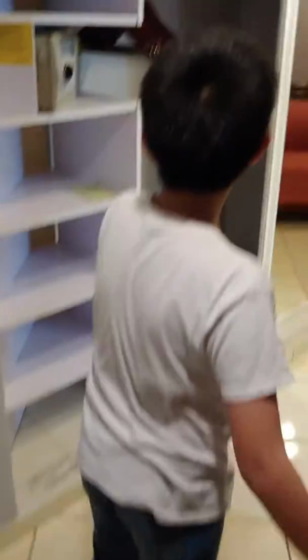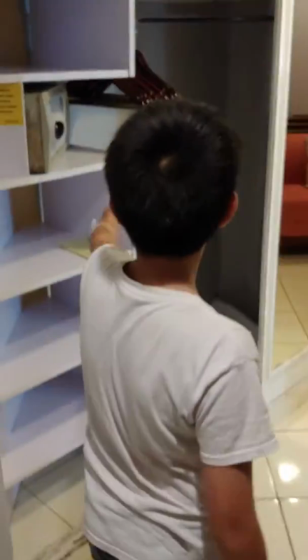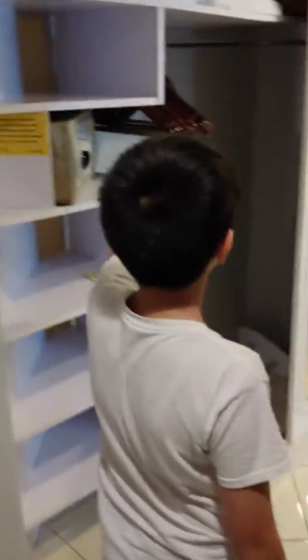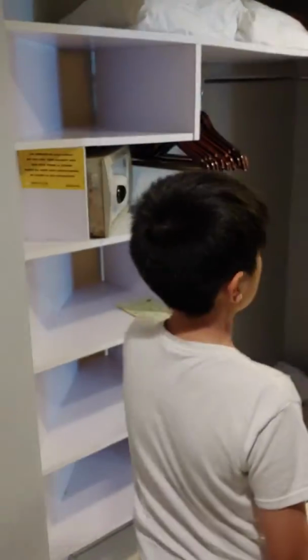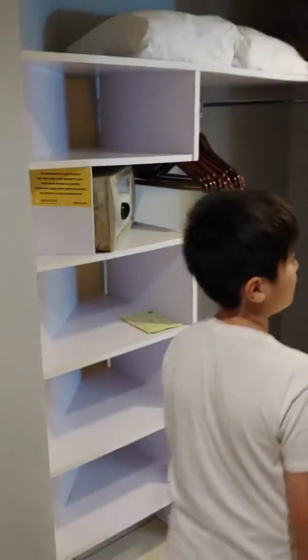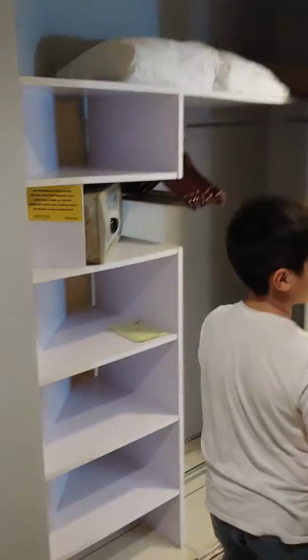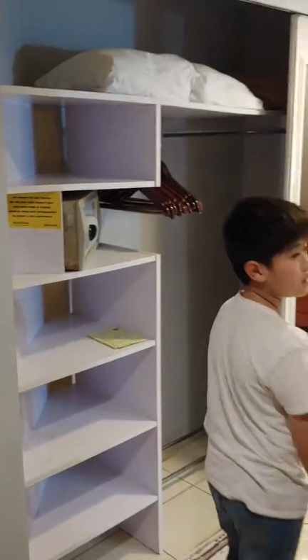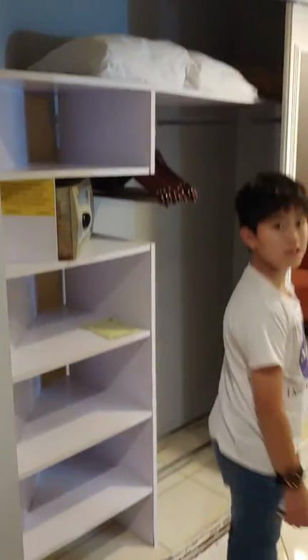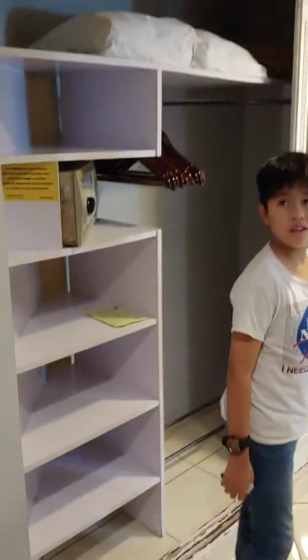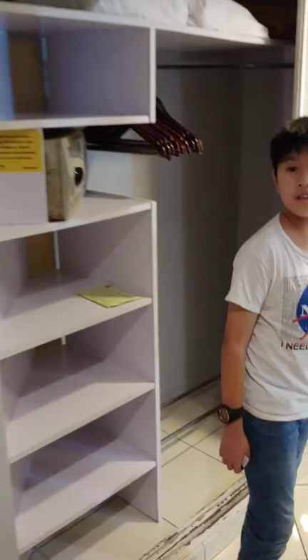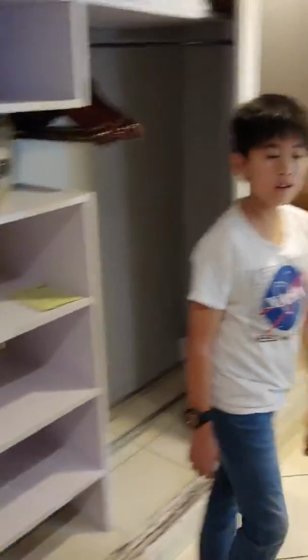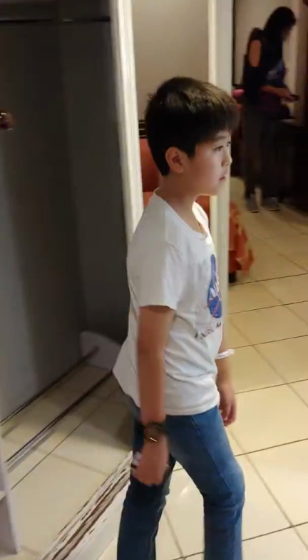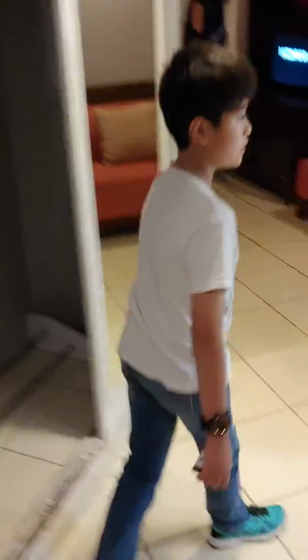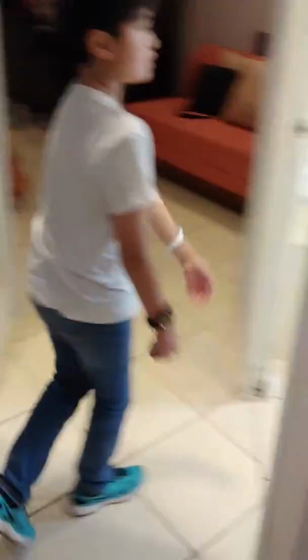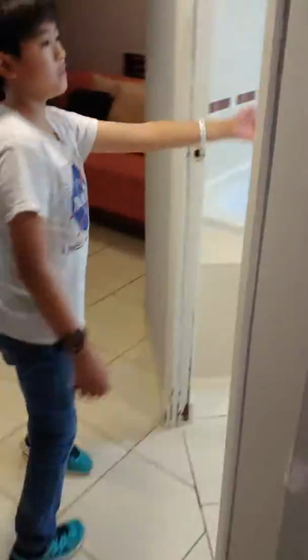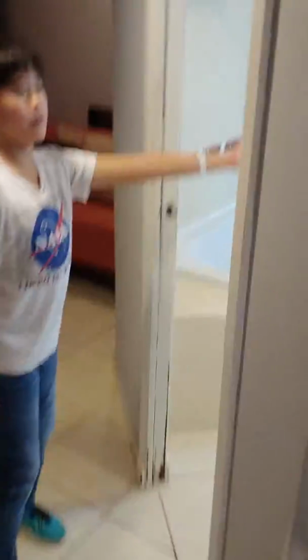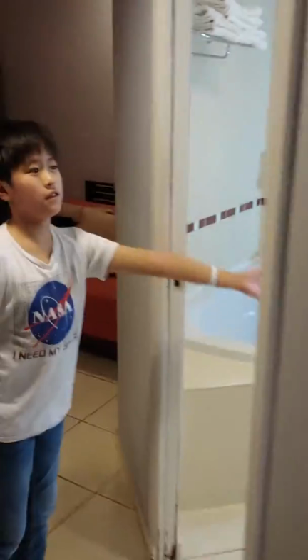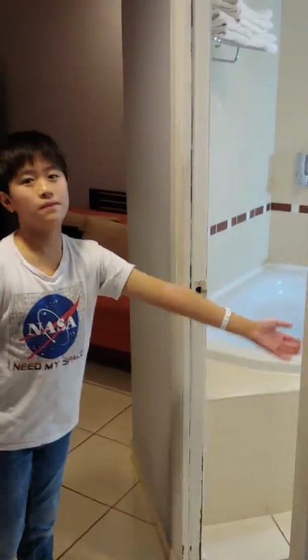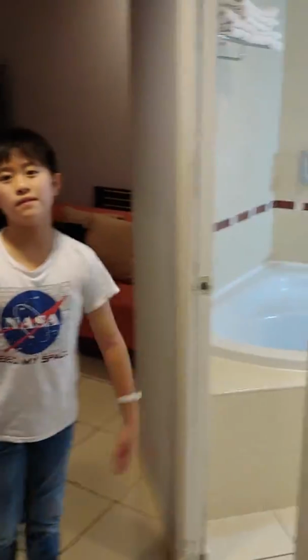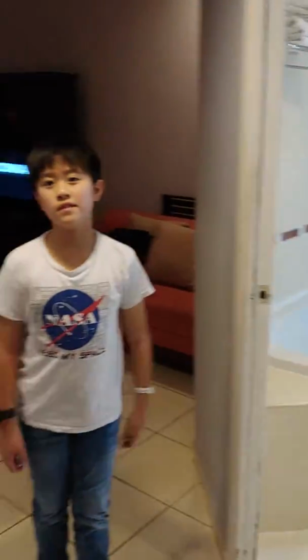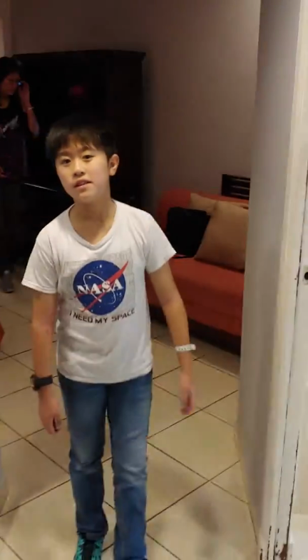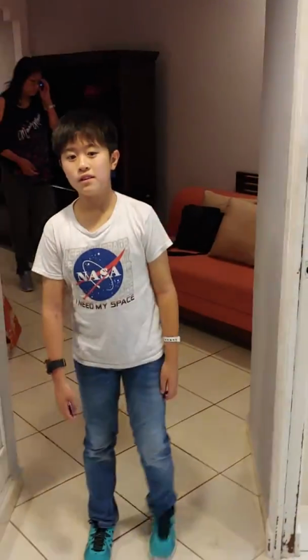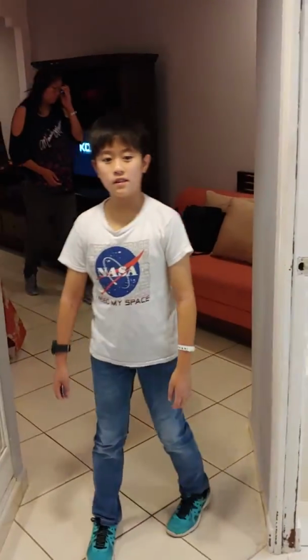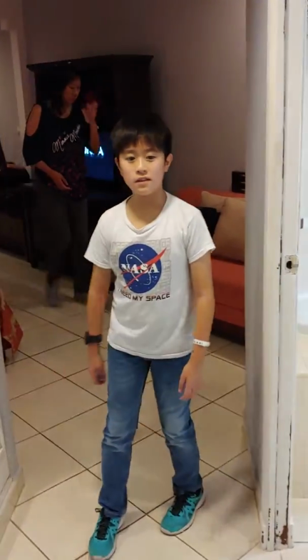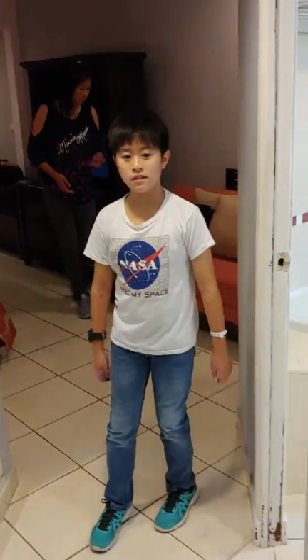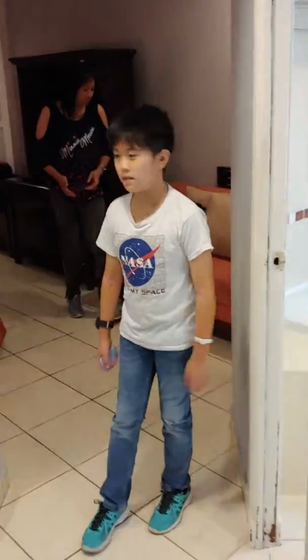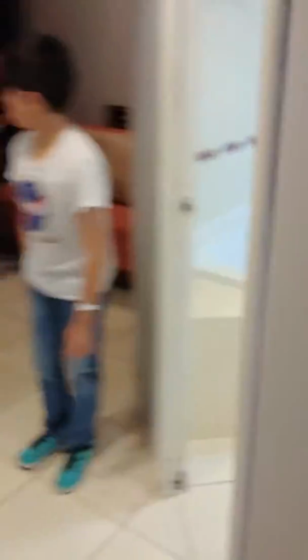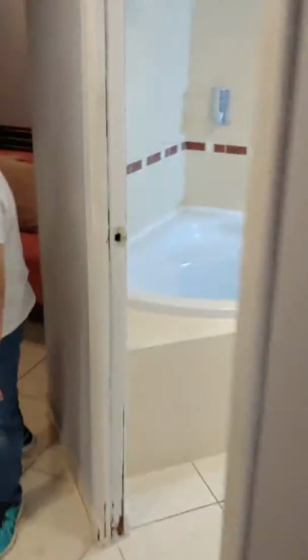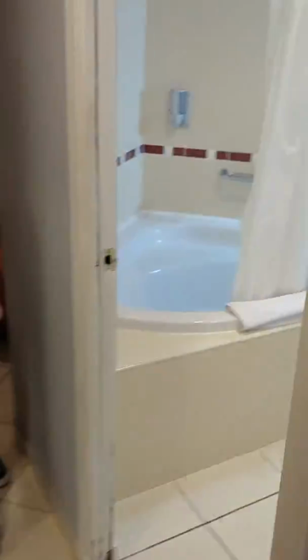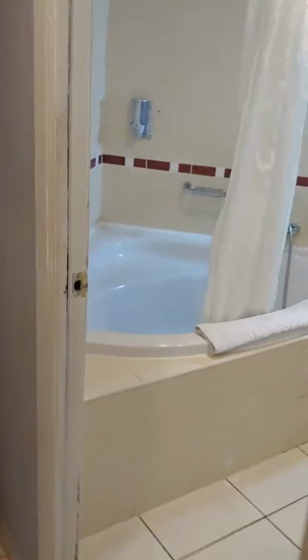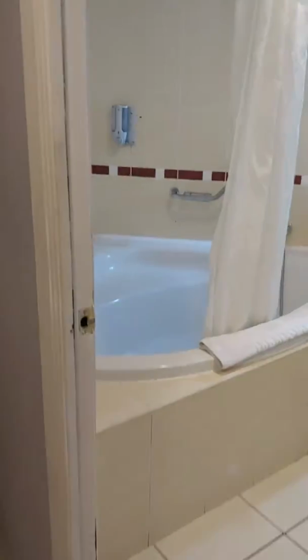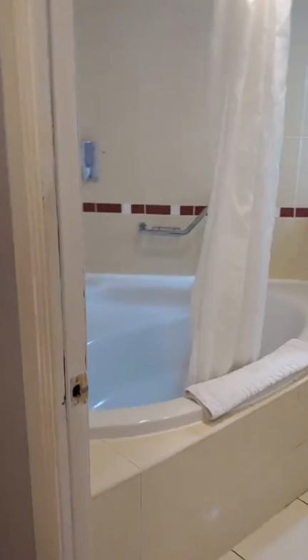This is like the closet. This is the bathroom. And this is the bedroom.